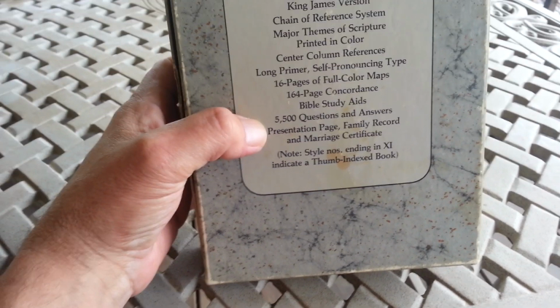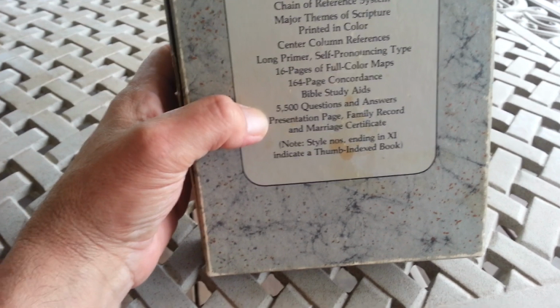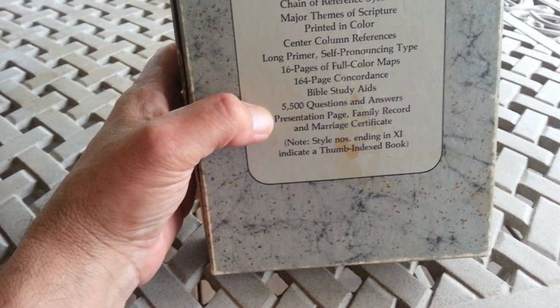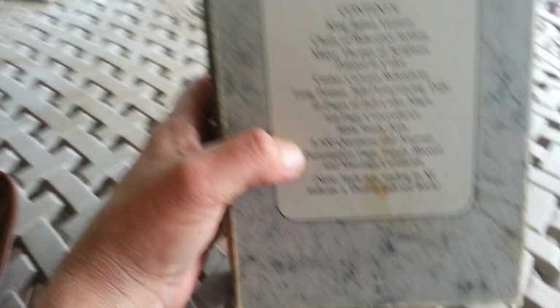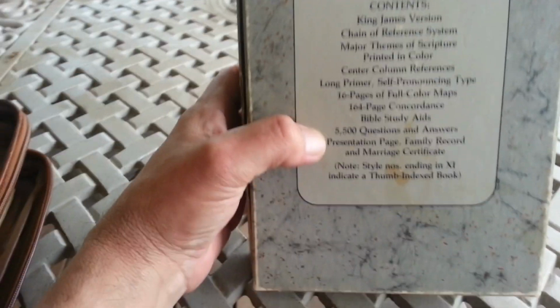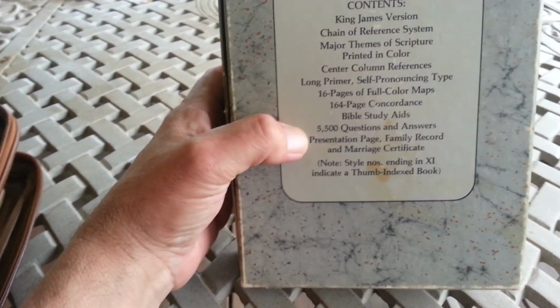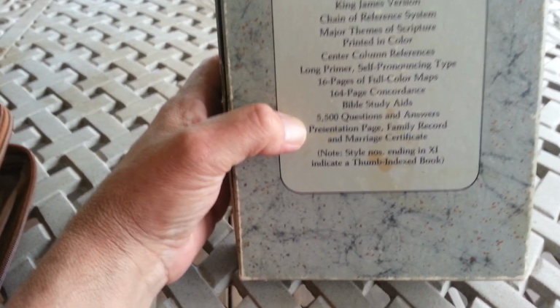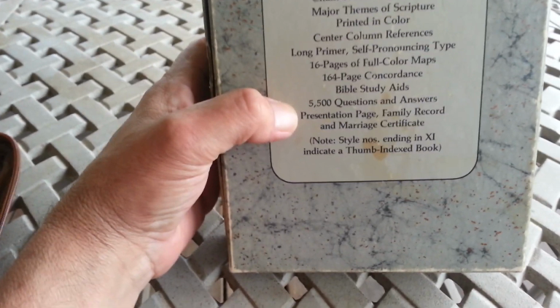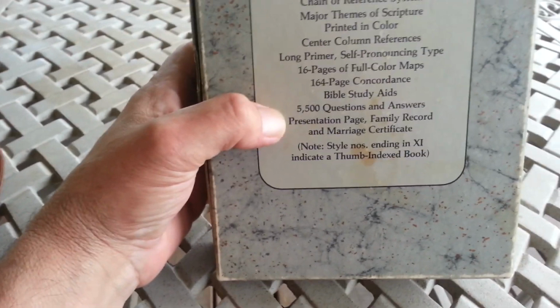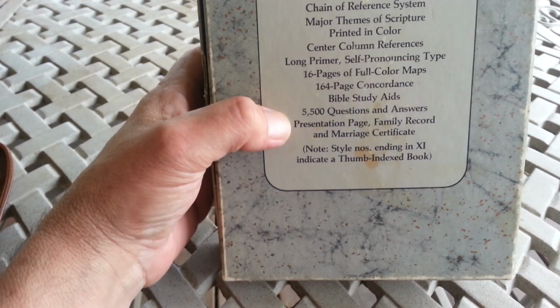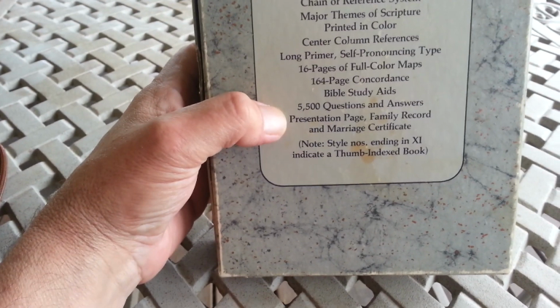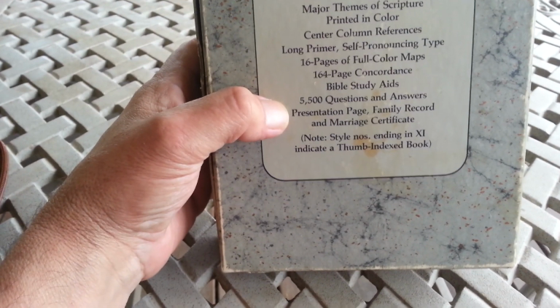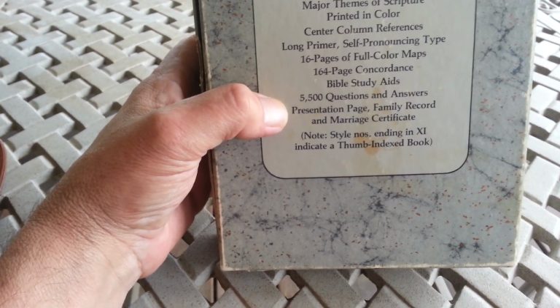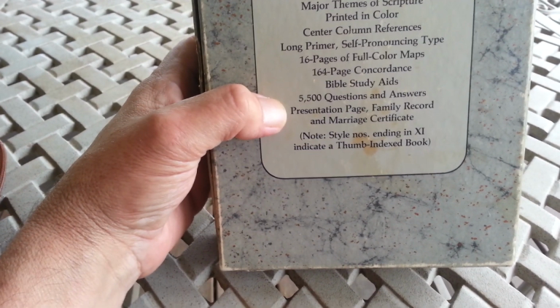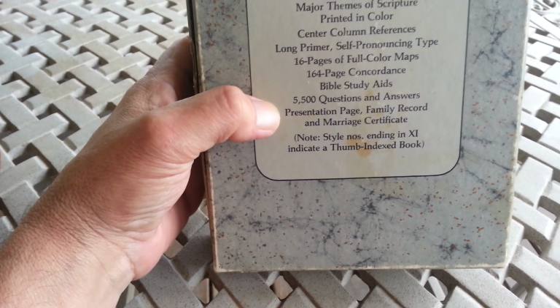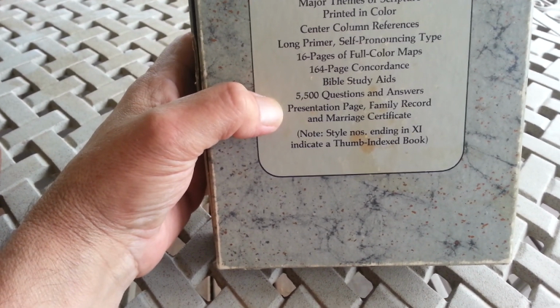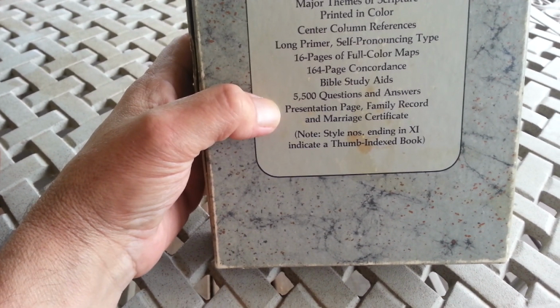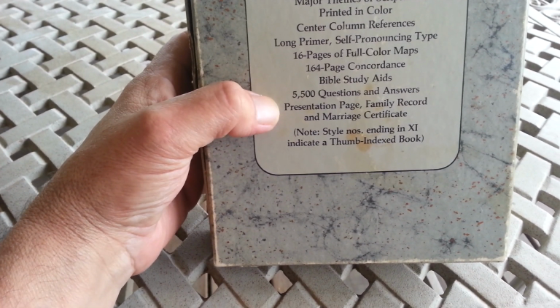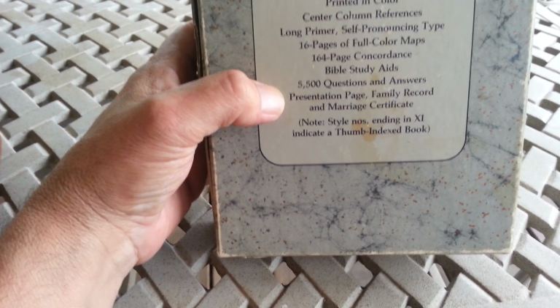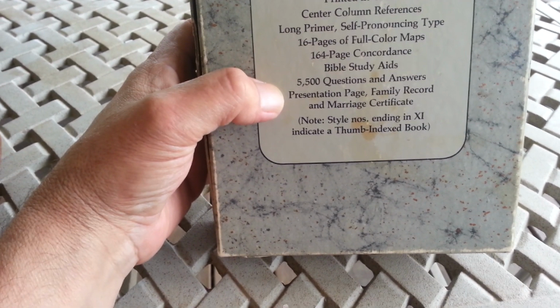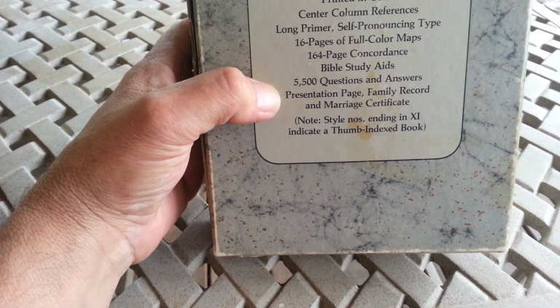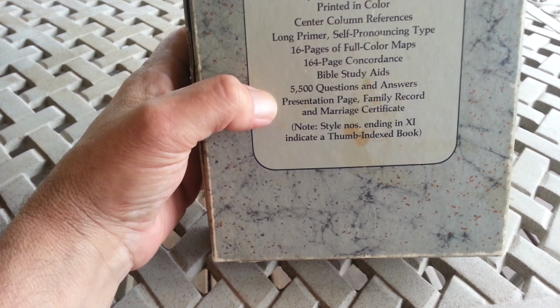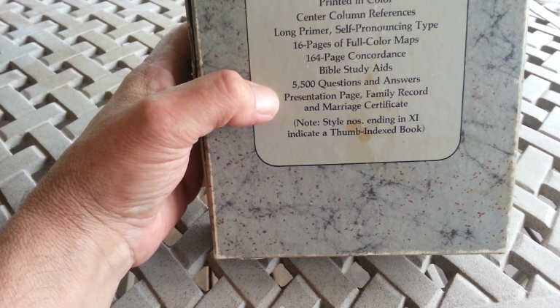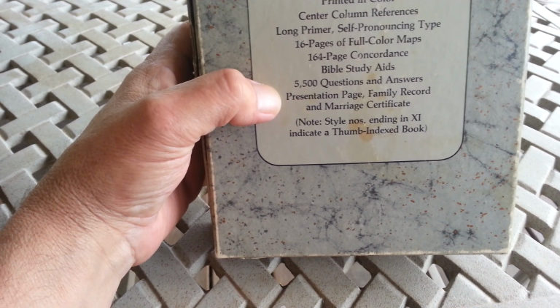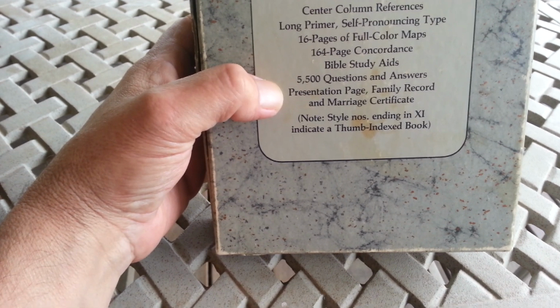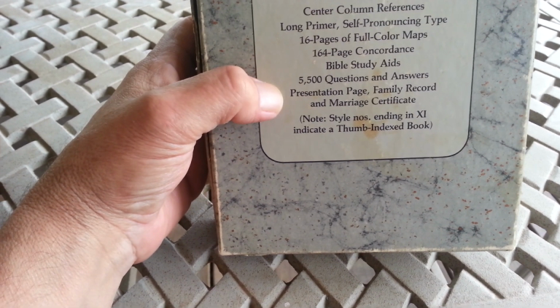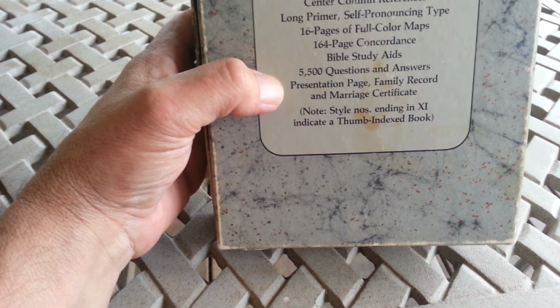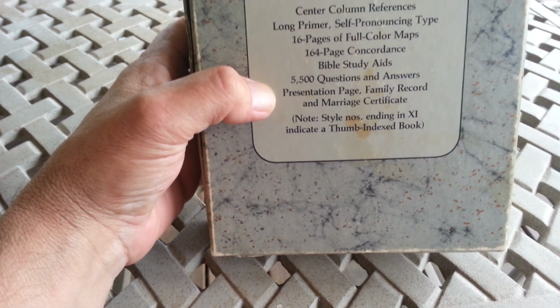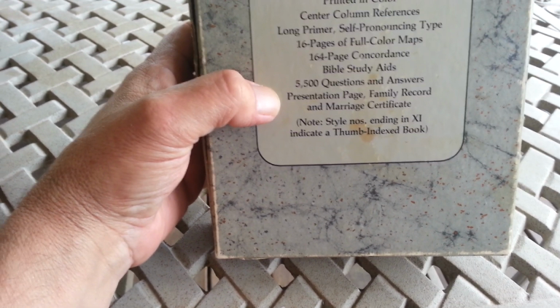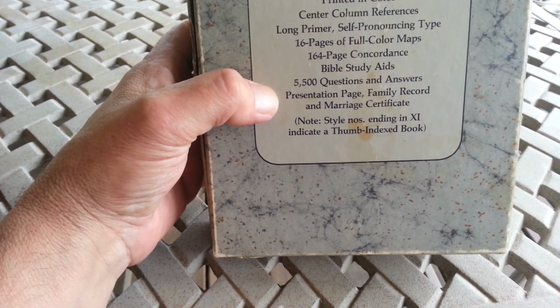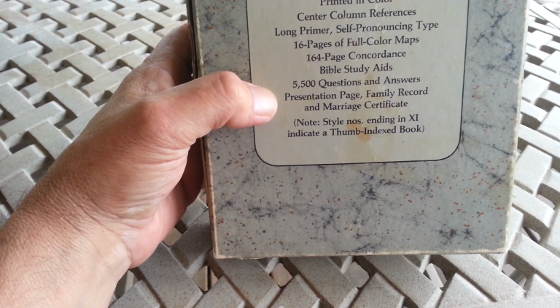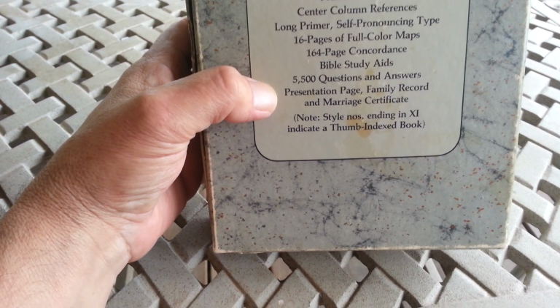Now, how many Bibles have that? That would be great for Sunday School, Bible Study, or even blogging.